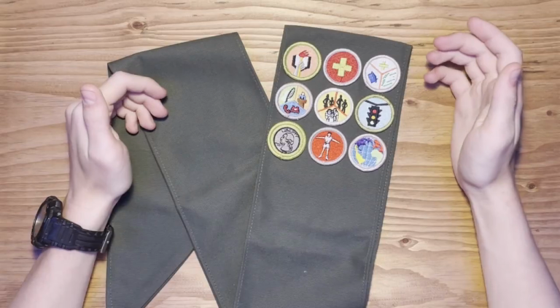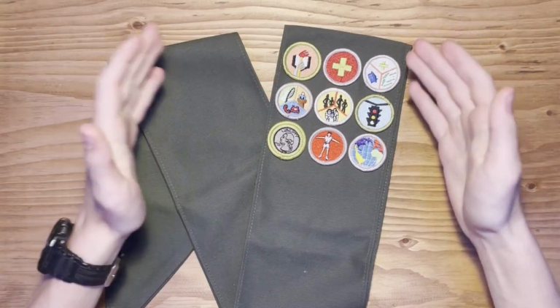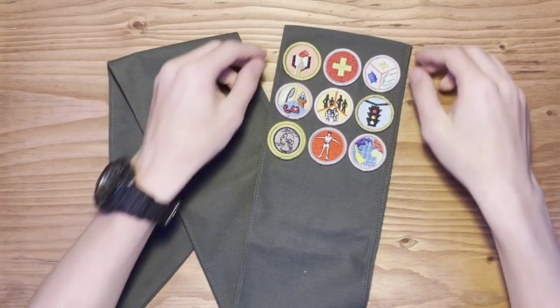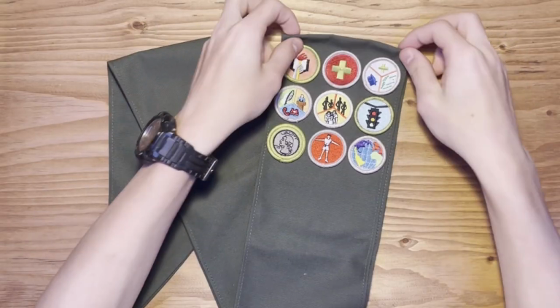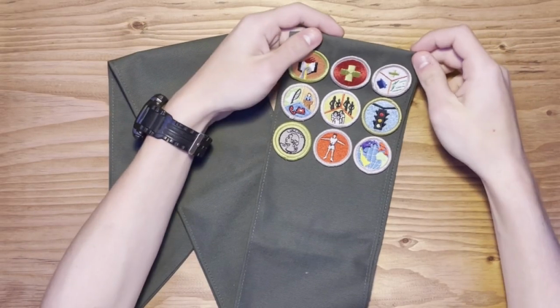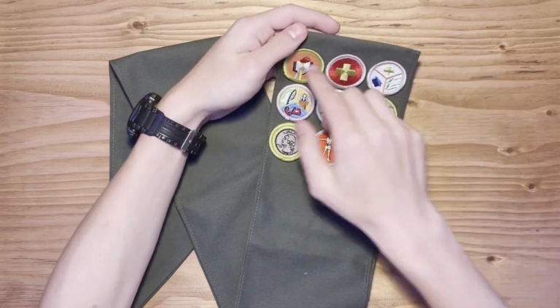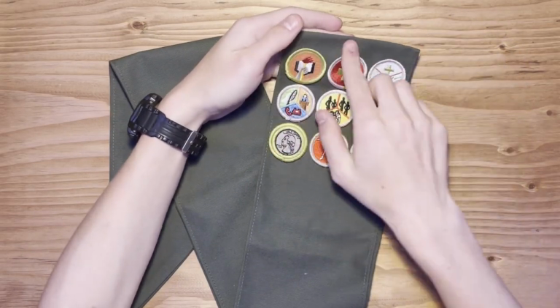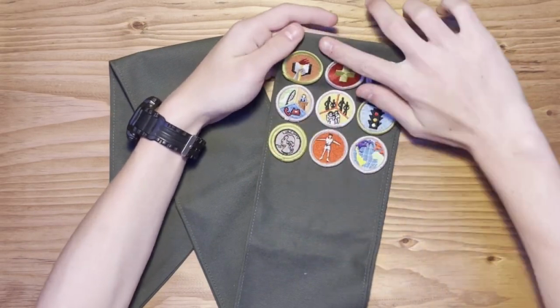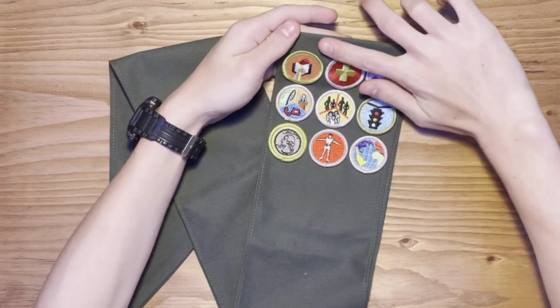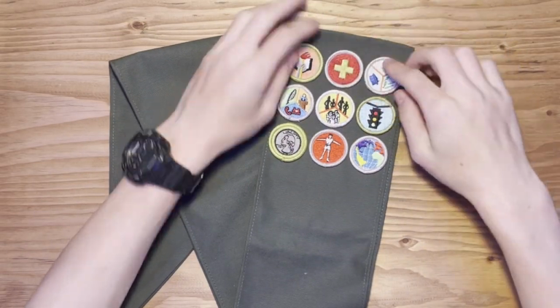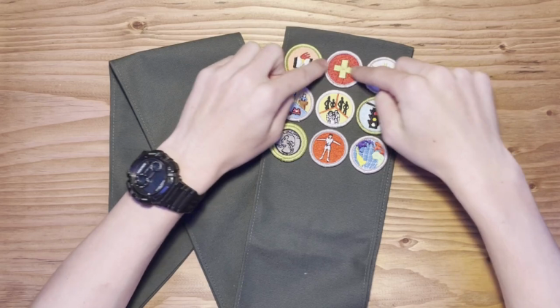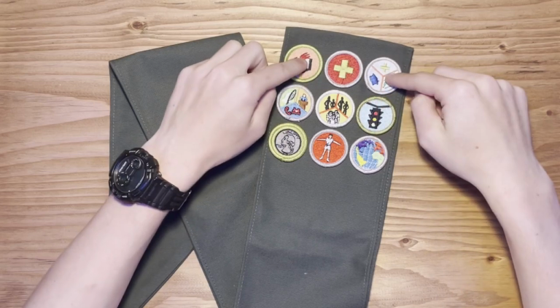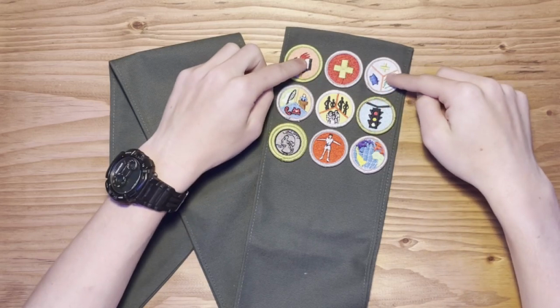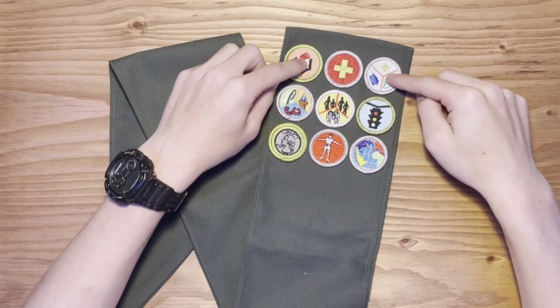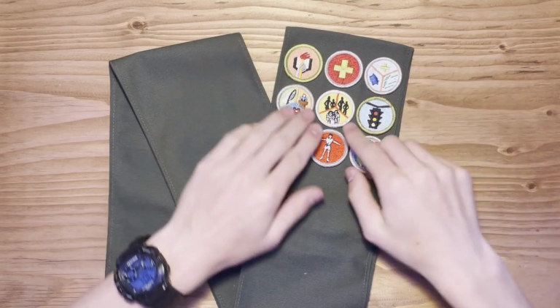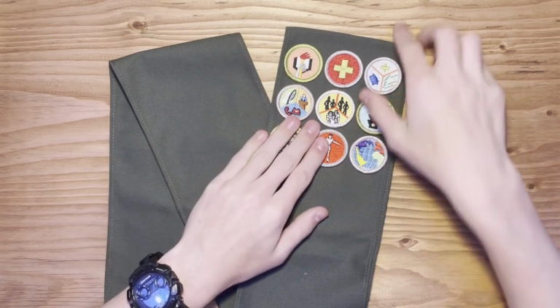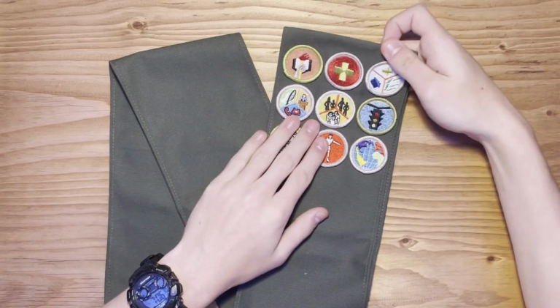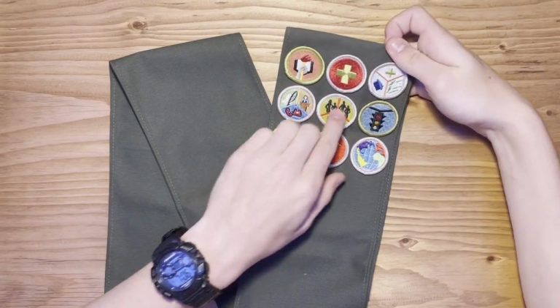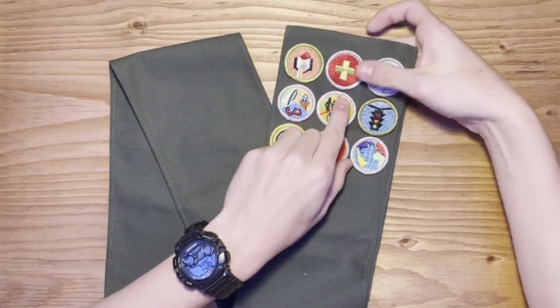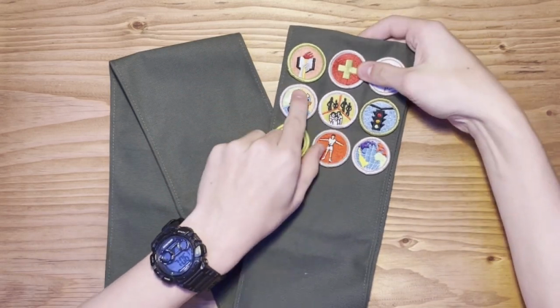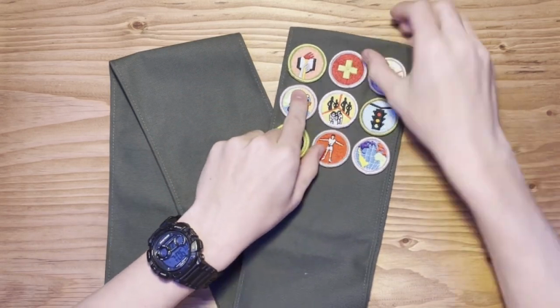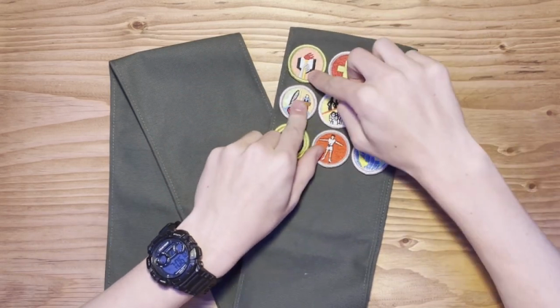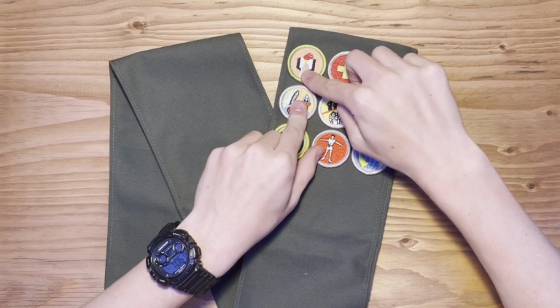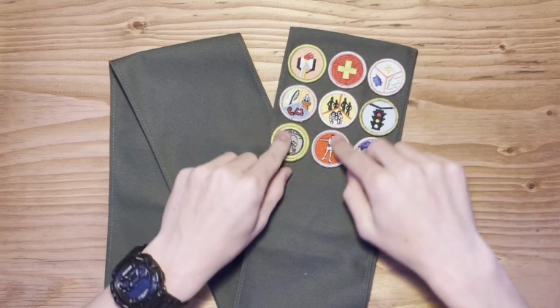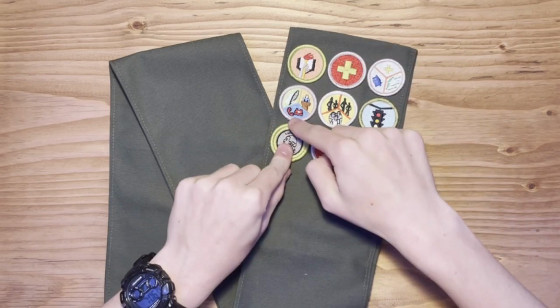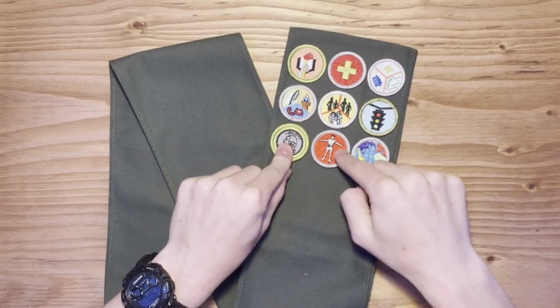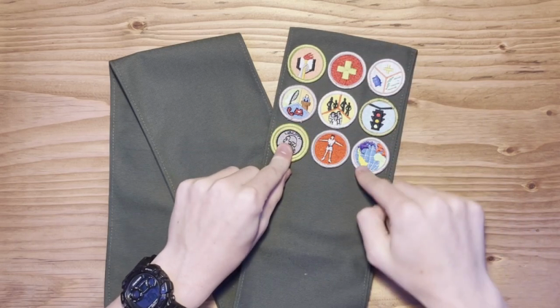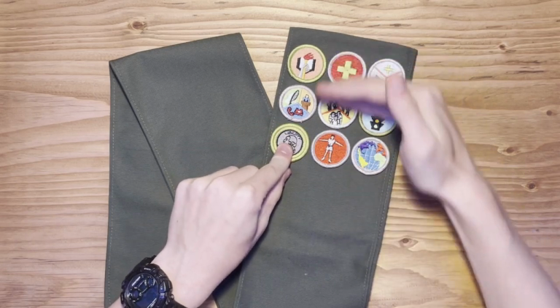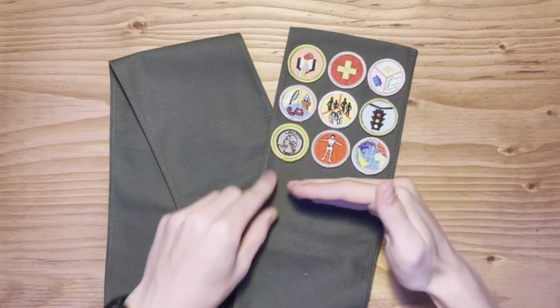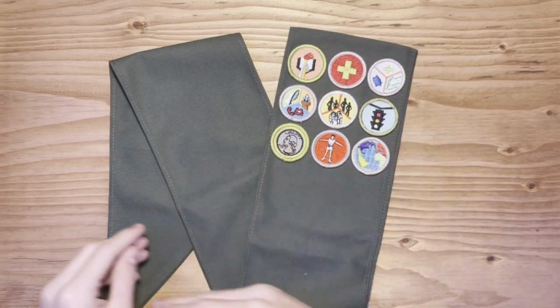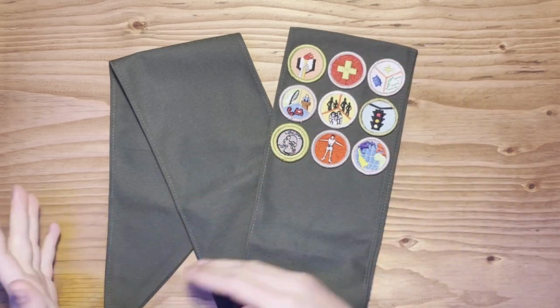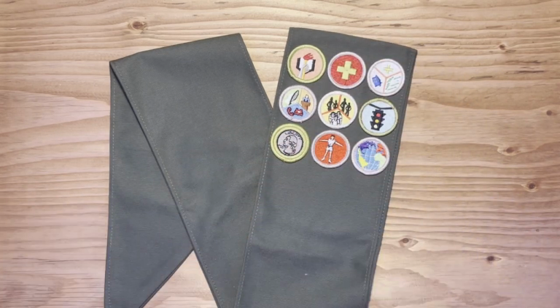Put very simply, from the very top of your sash you're going to go a half inch down and that's where you're going to start your first row of three. Each row below that almost touches the merit badge above it and keeps going down all the way down the sash.